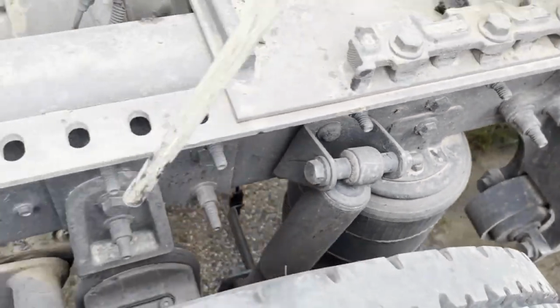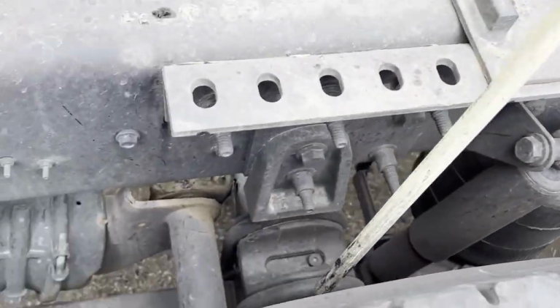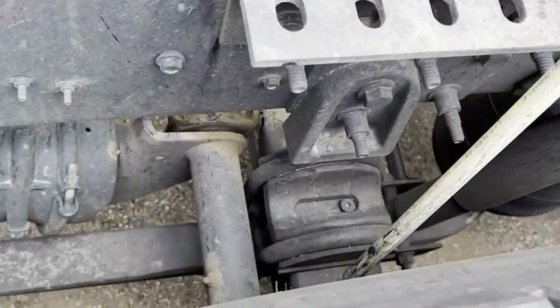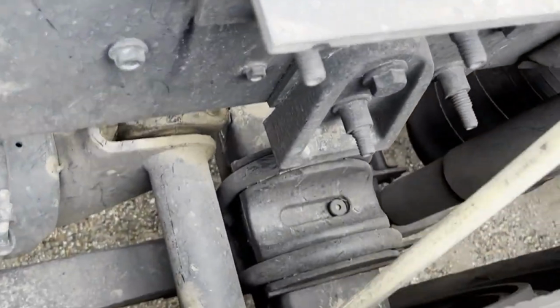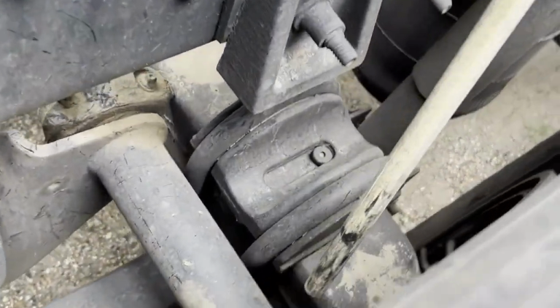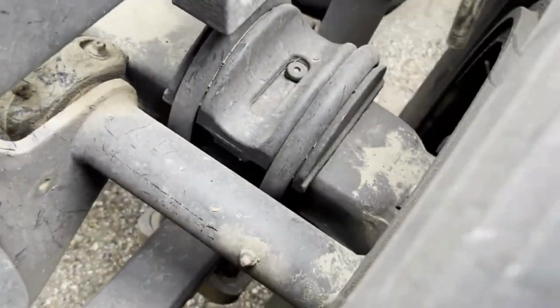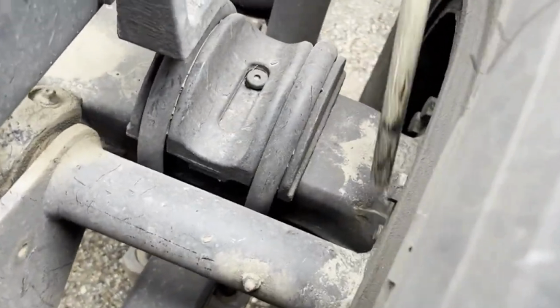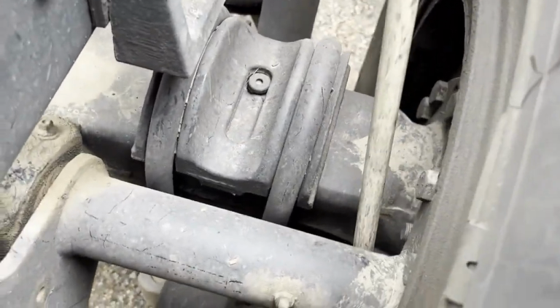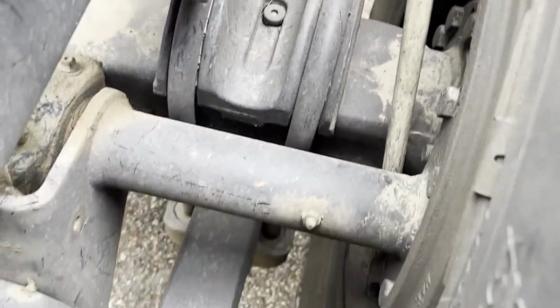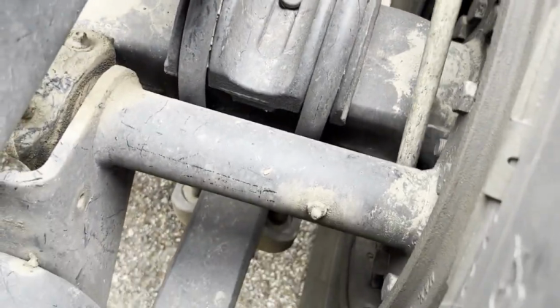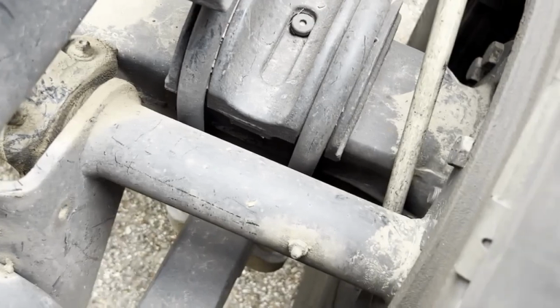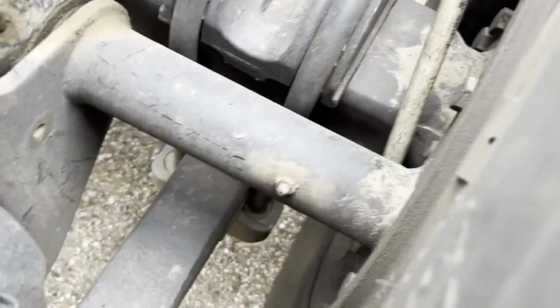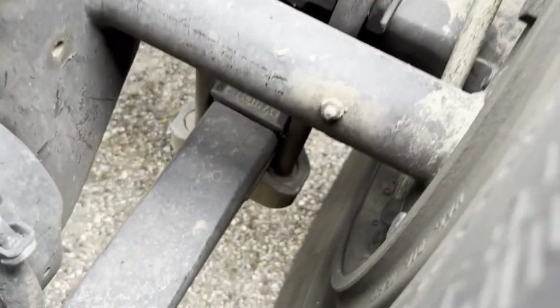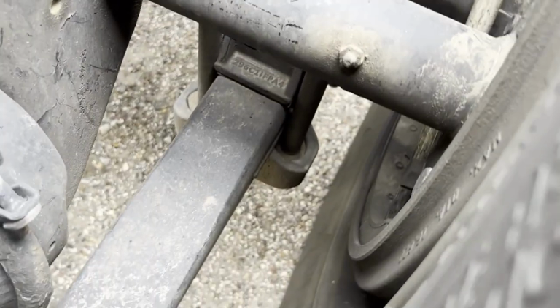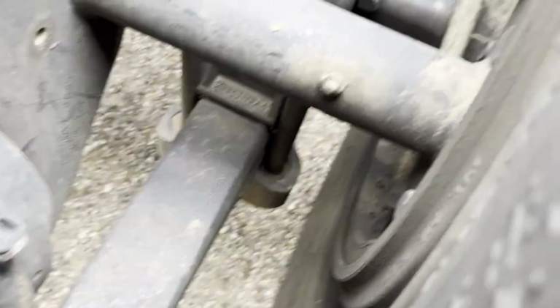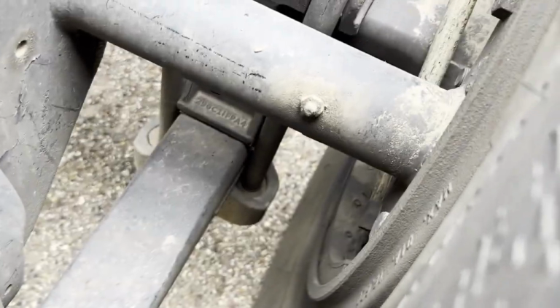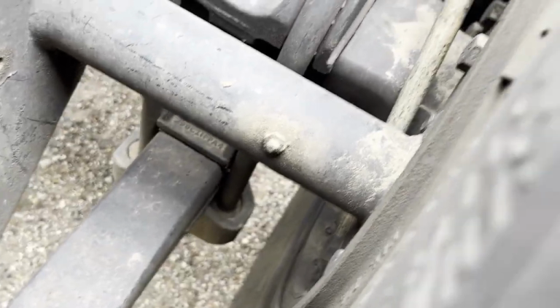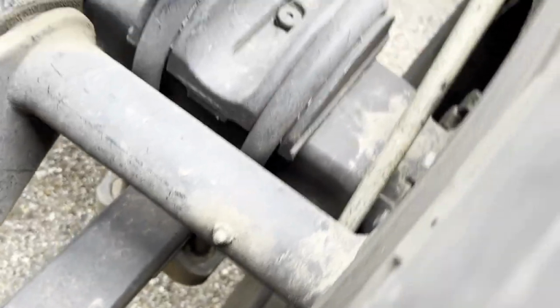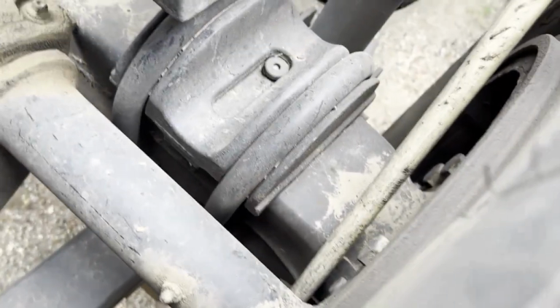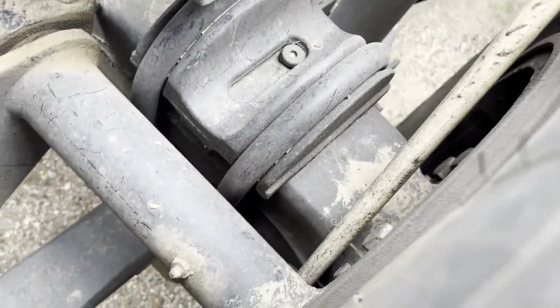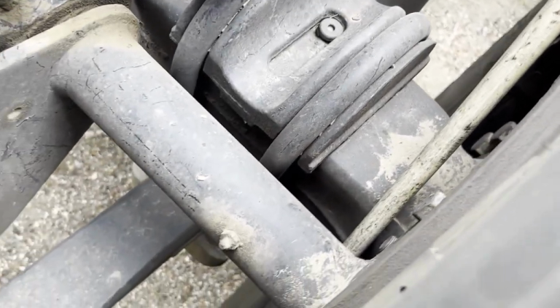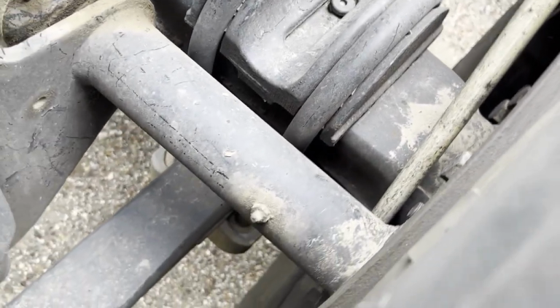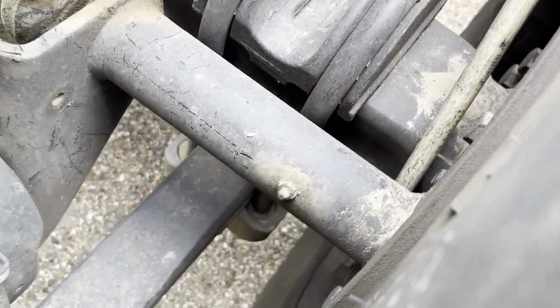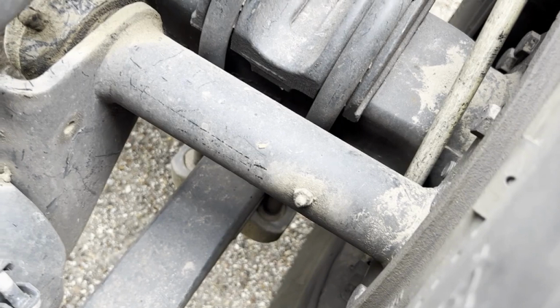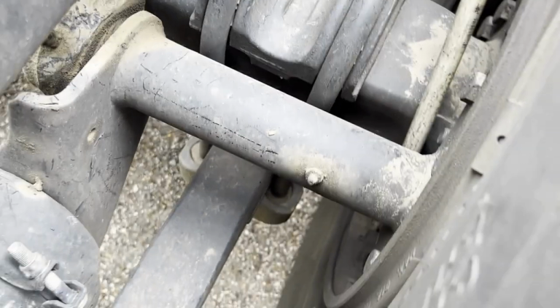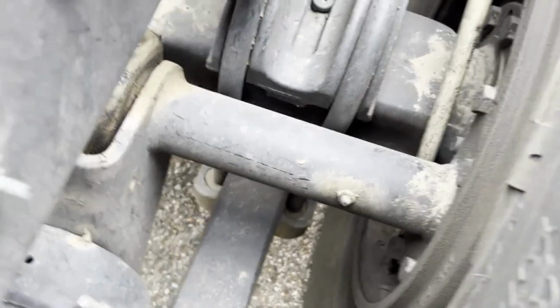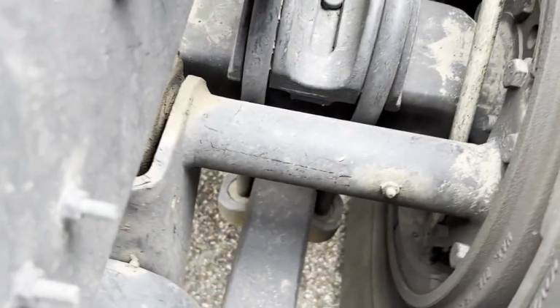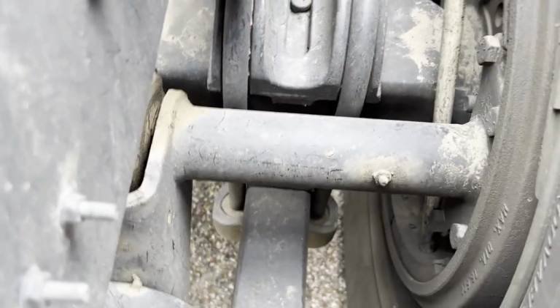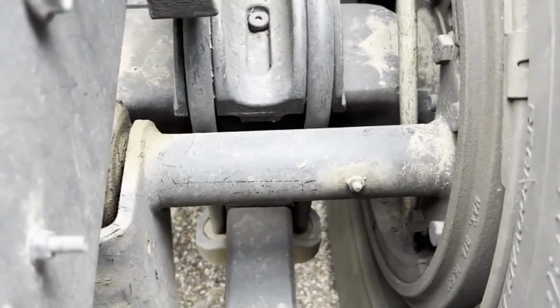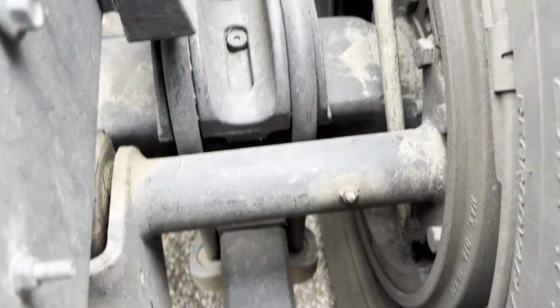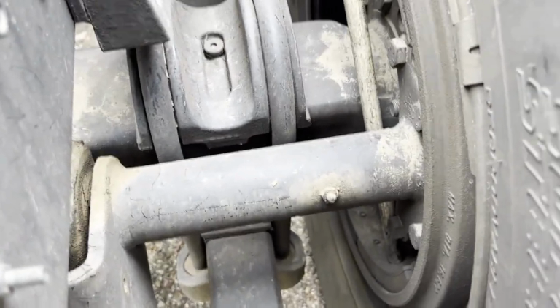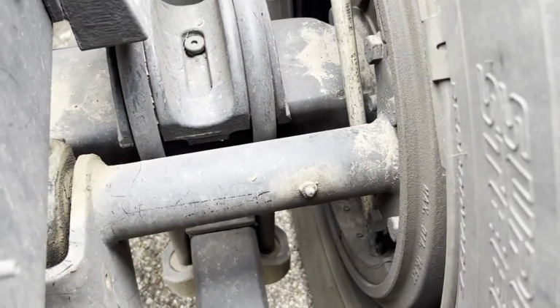Inside here, my brake liners are properly and securely mounted, they are not bent, cracked, or broken, they have more than a quarter inch of material, and they are free of dirt, oil, and grease.